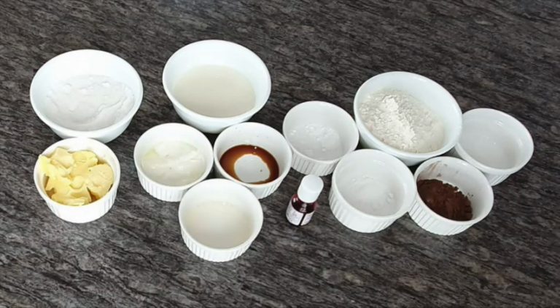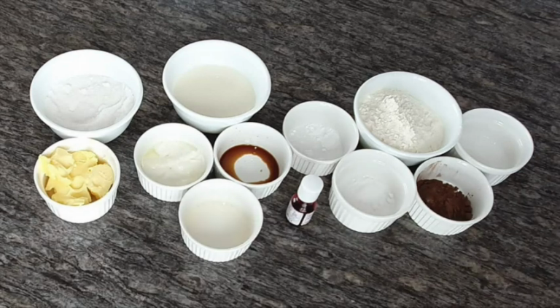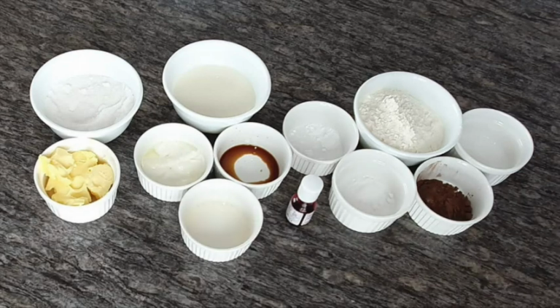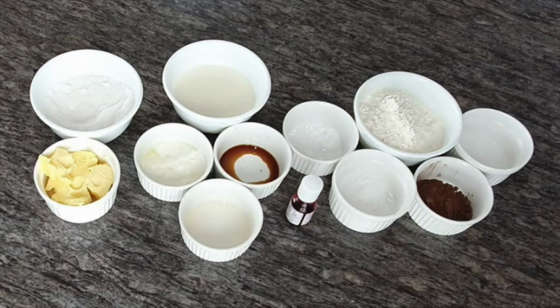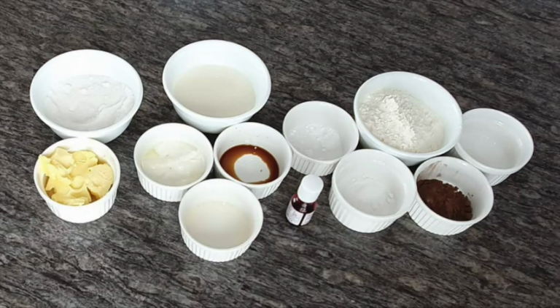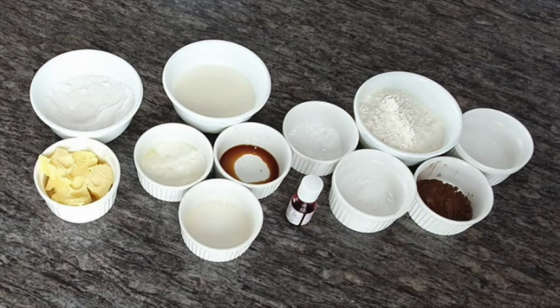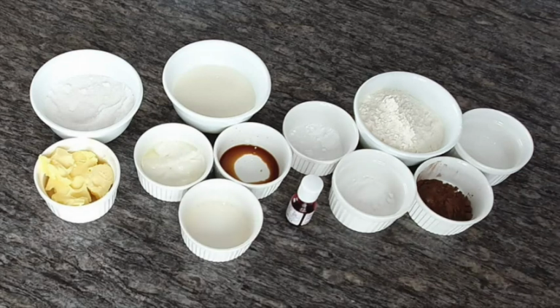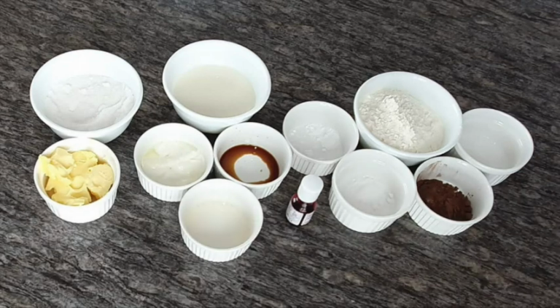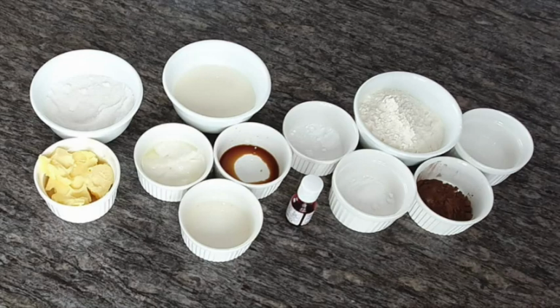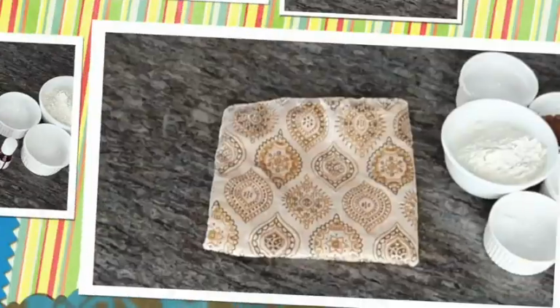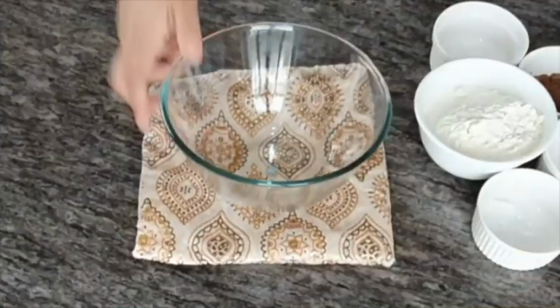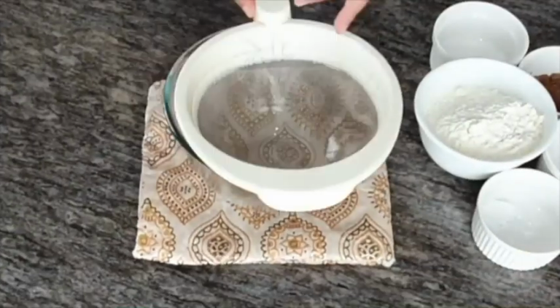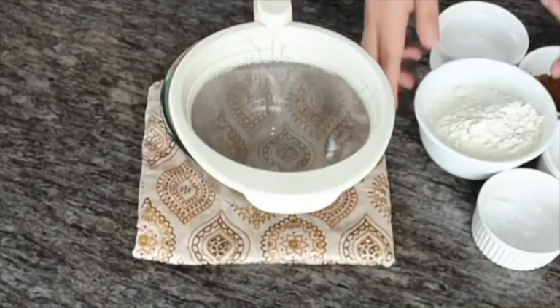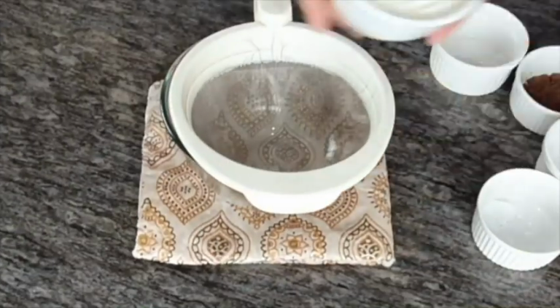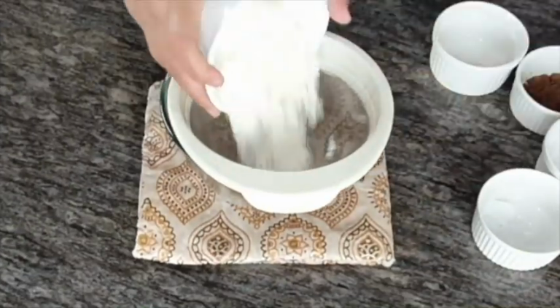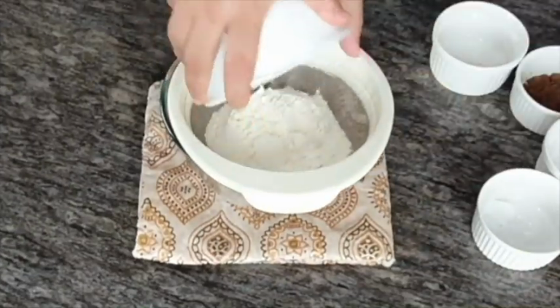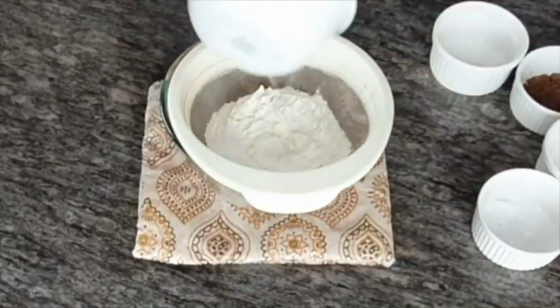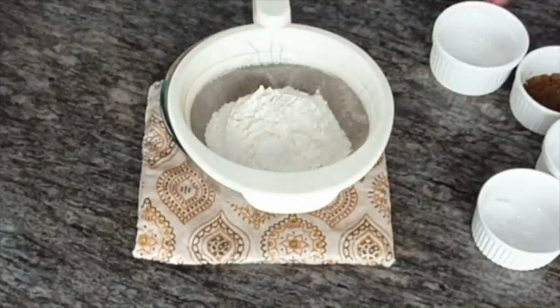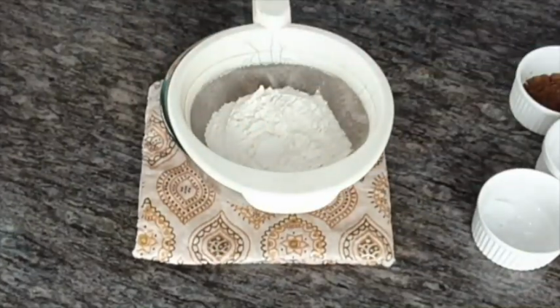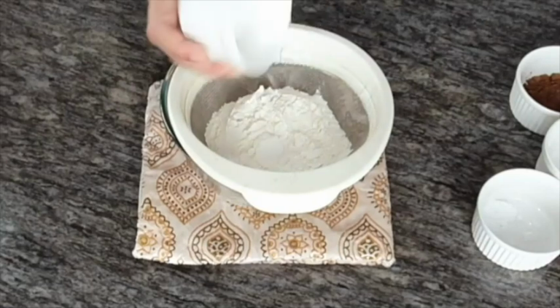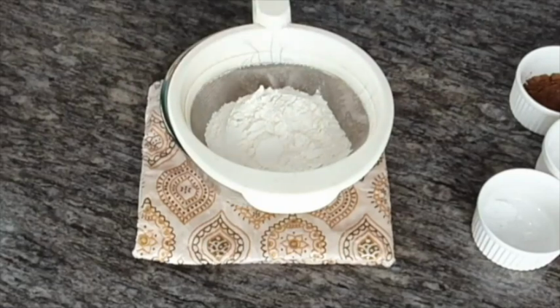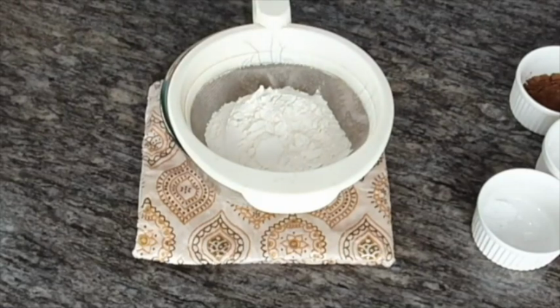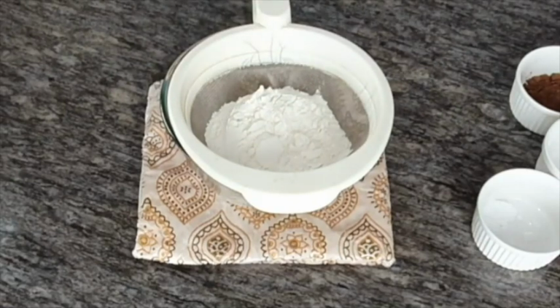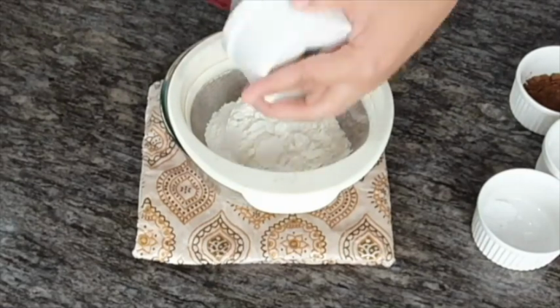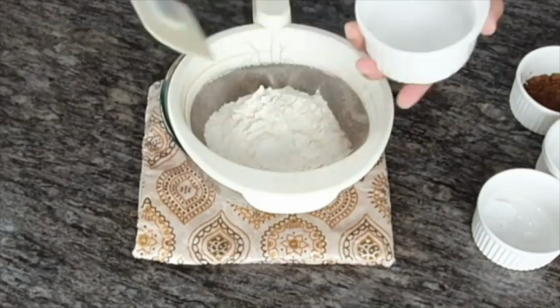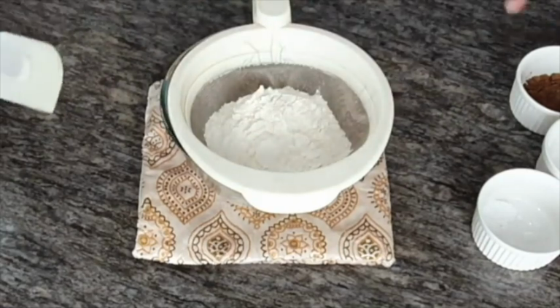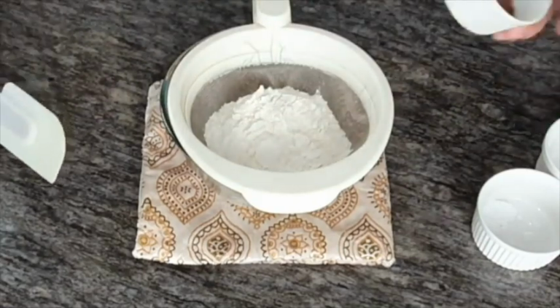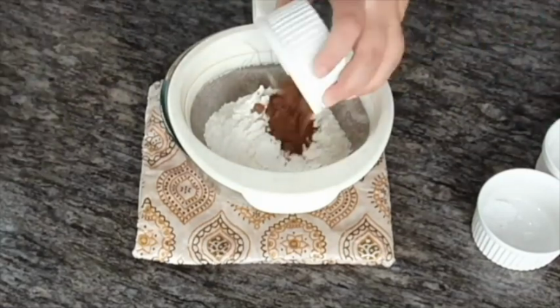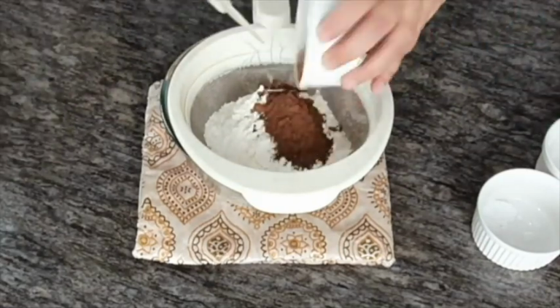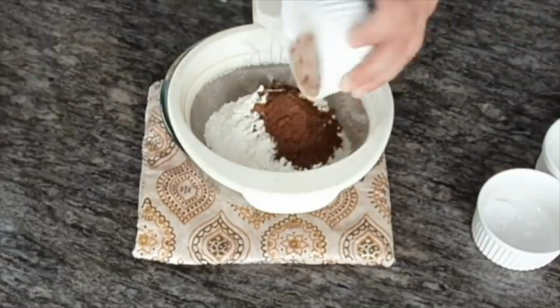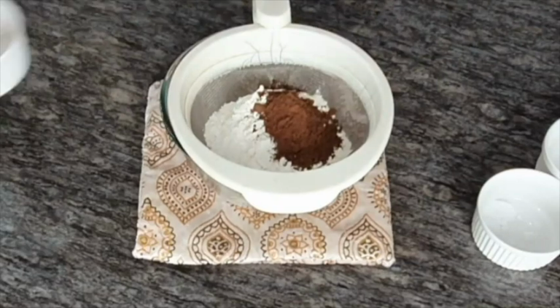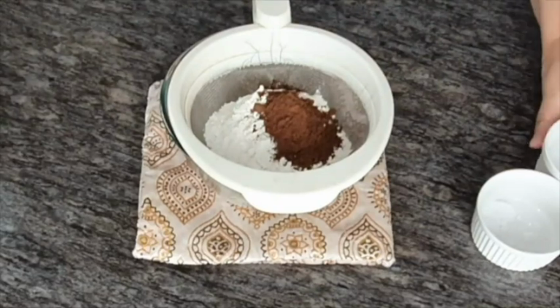Switch on your oven at 160 degrees for 10 minutes. Sieve all-purpose flour, baking powder, baking soda, cocoa powder, and salt all together — this makes the flour lighter.